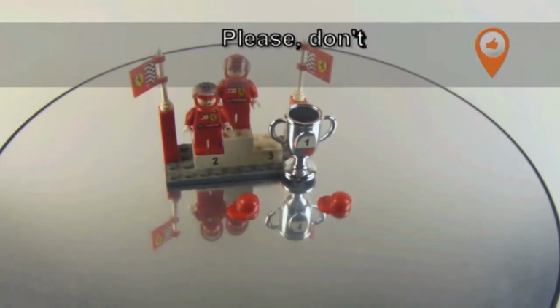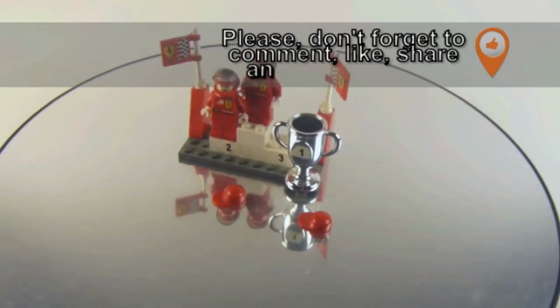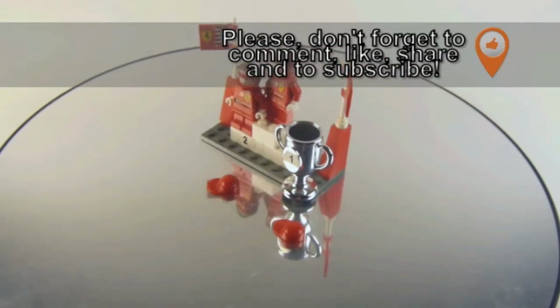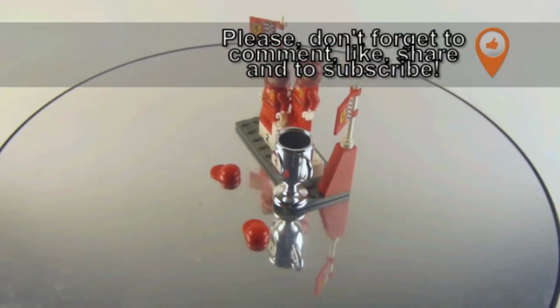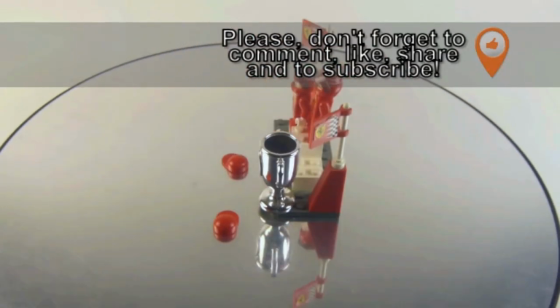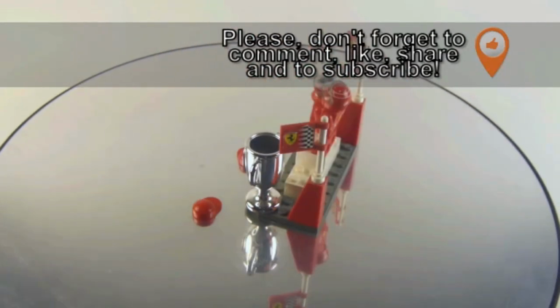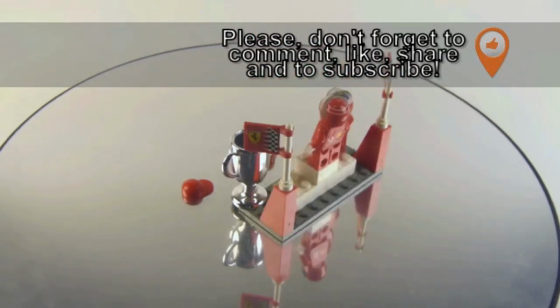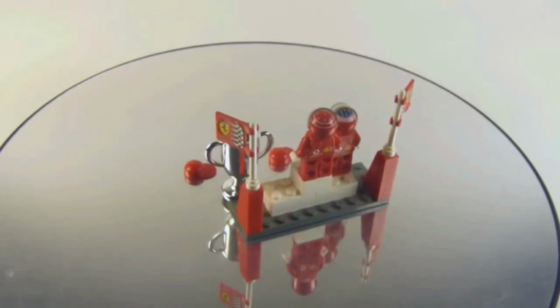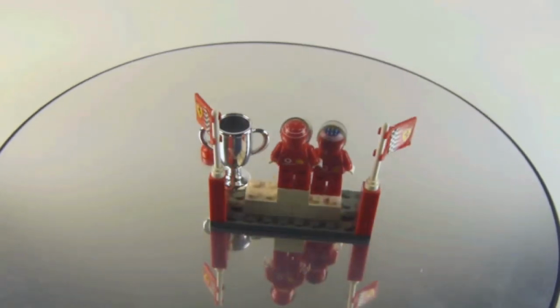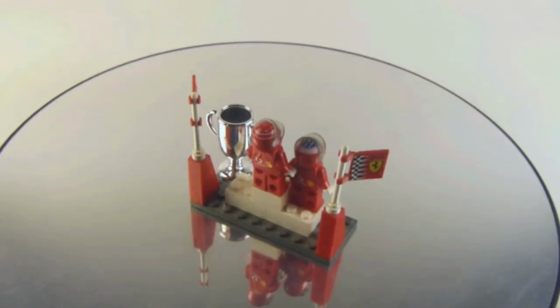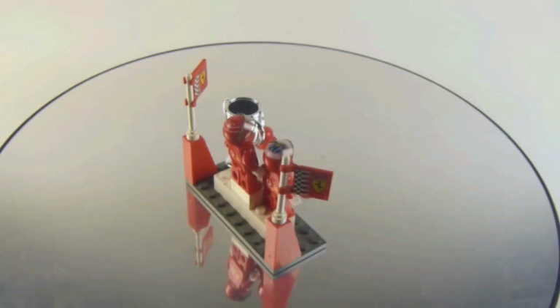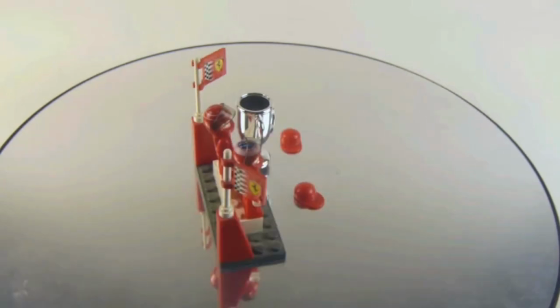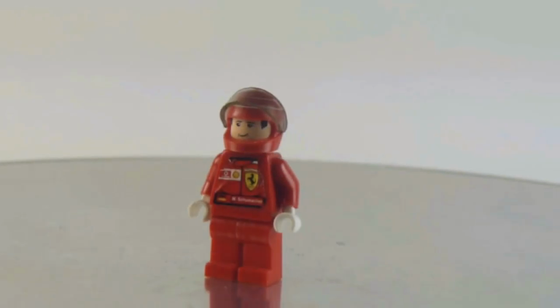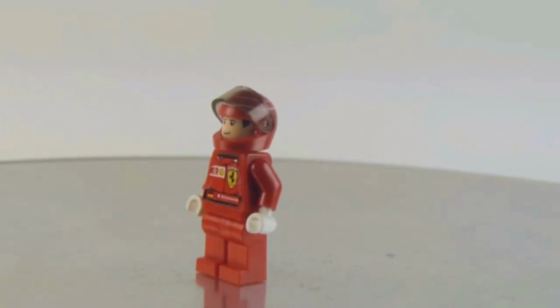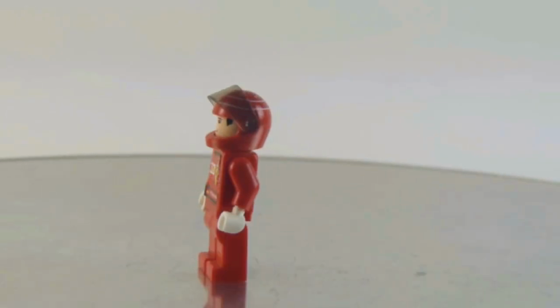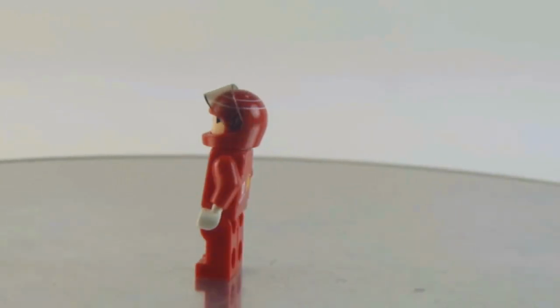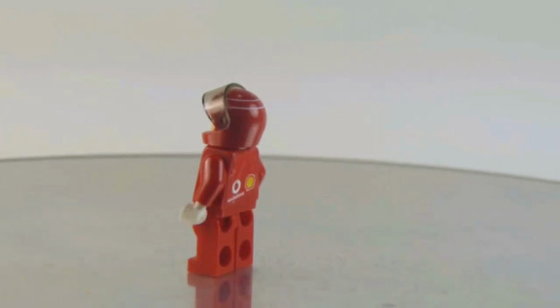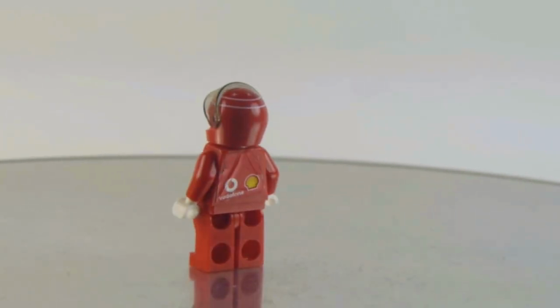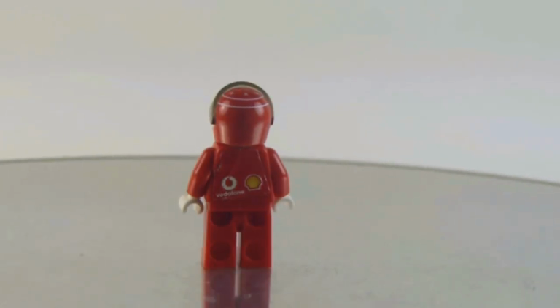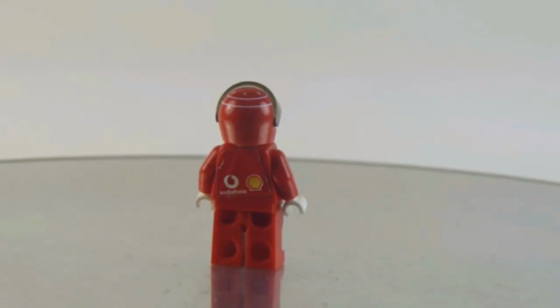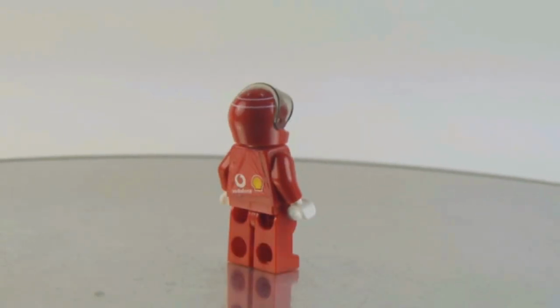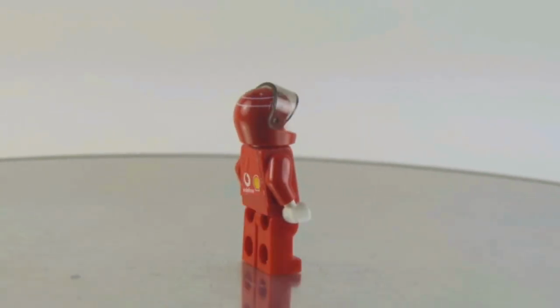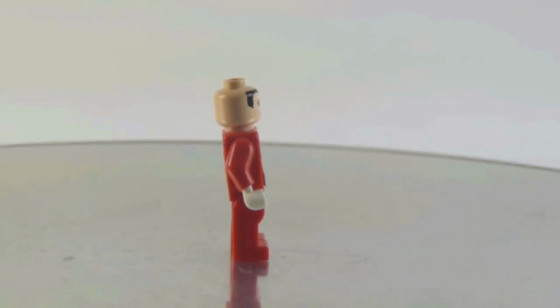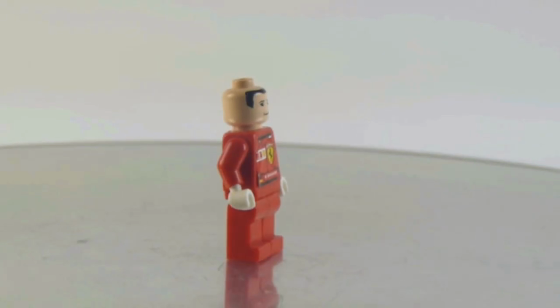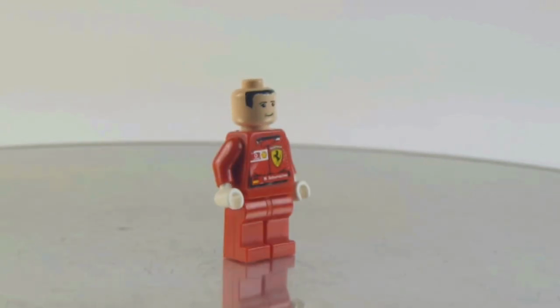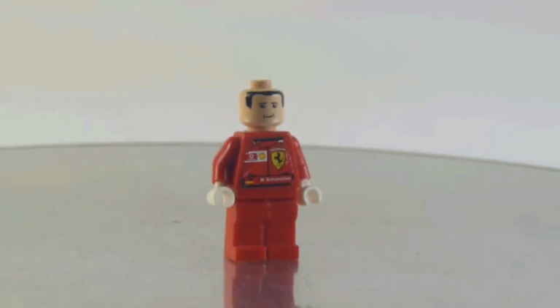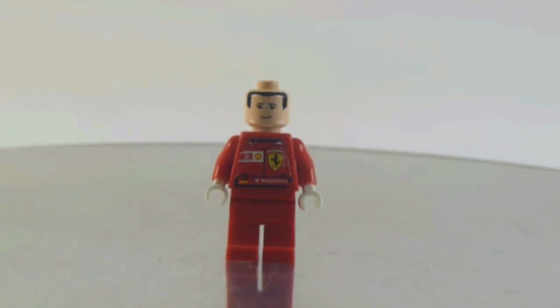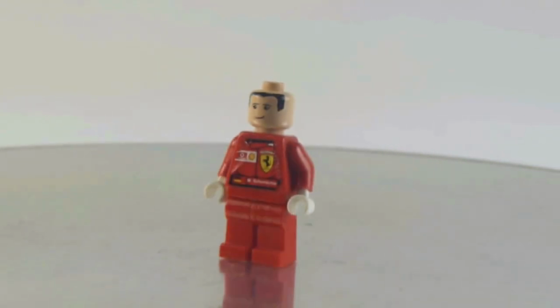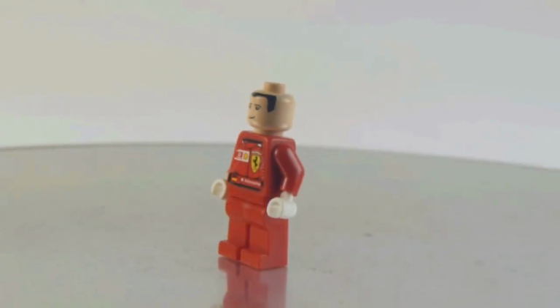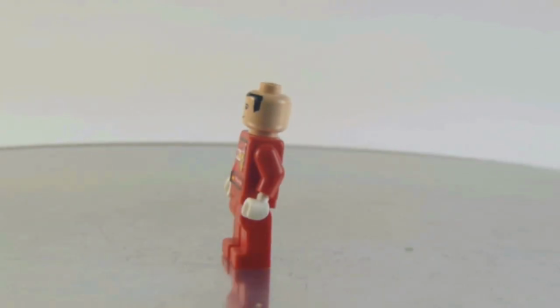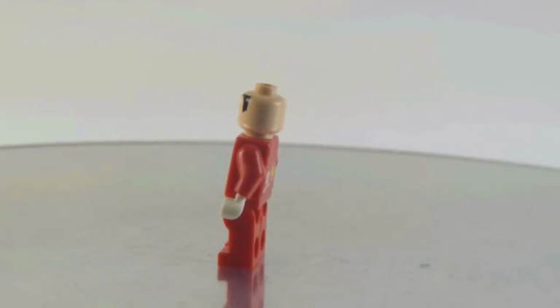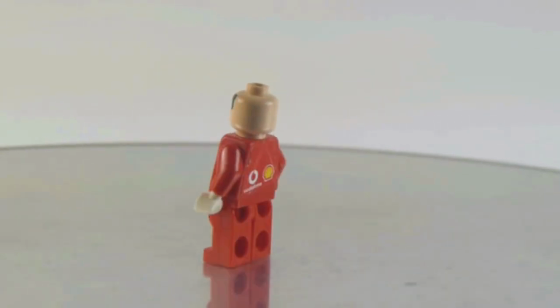We get a chrome trophy and two extra heads. There's Michael Schumacher himself, and you get stickers on the torso. Believe me or not, there are stickers — you can see it right there.